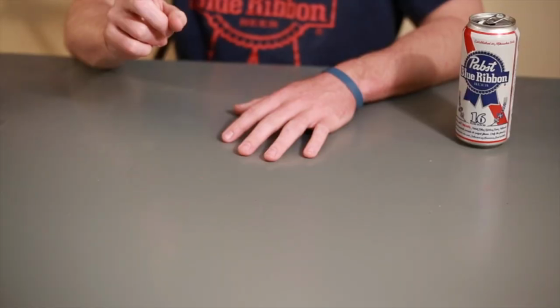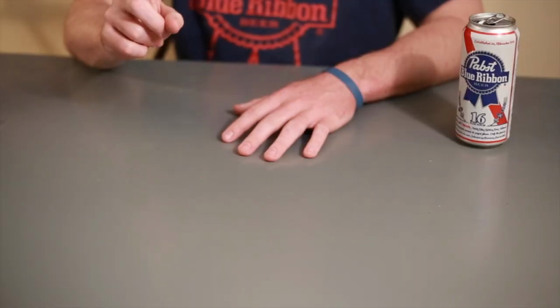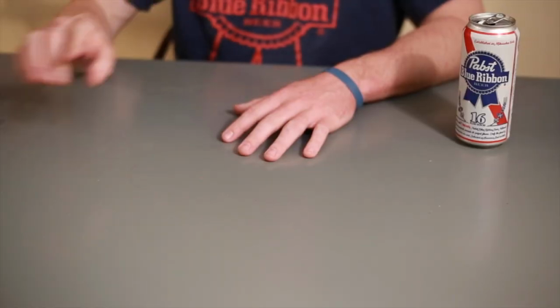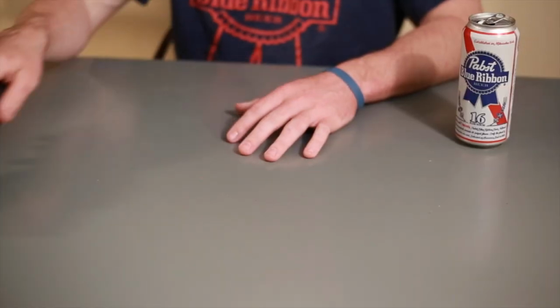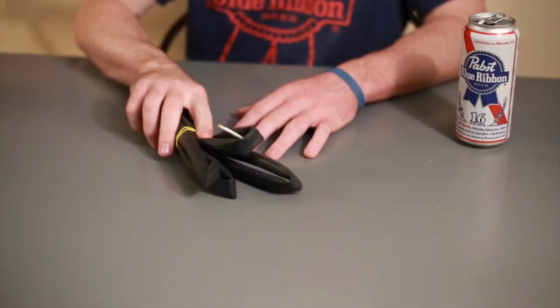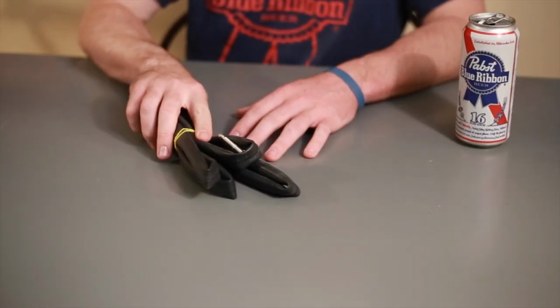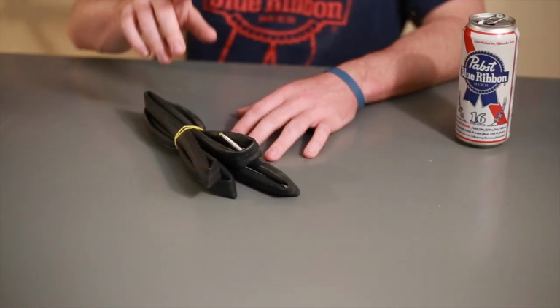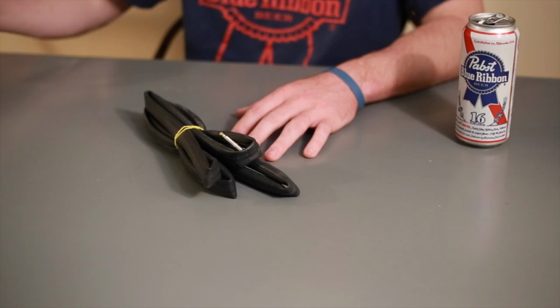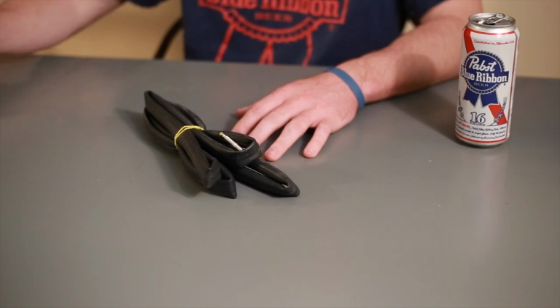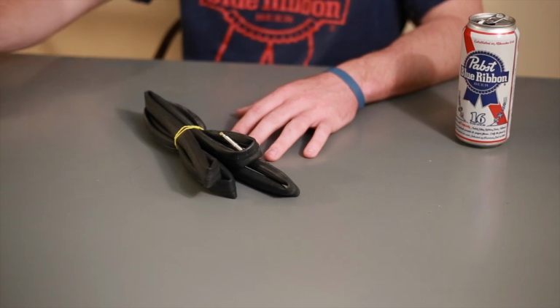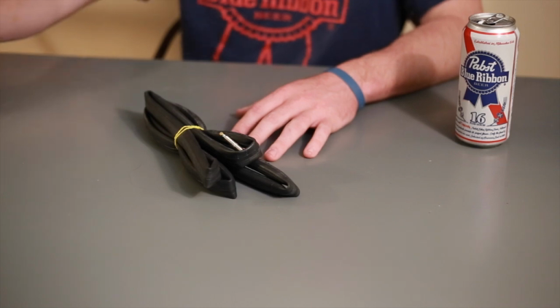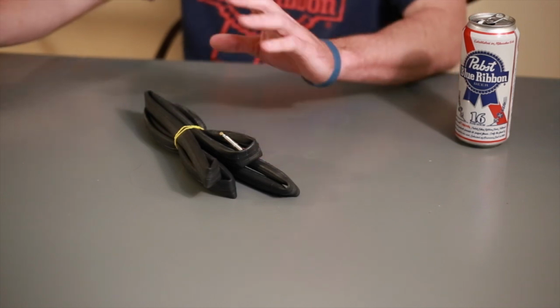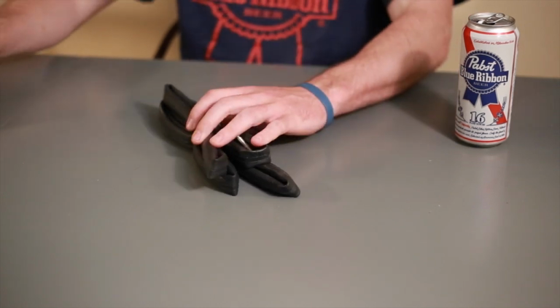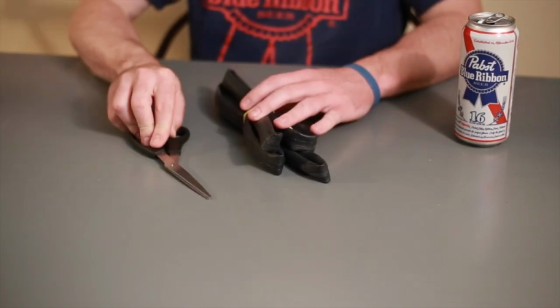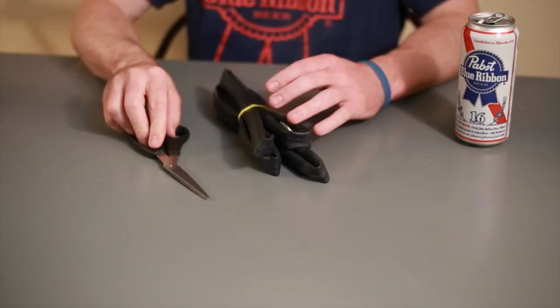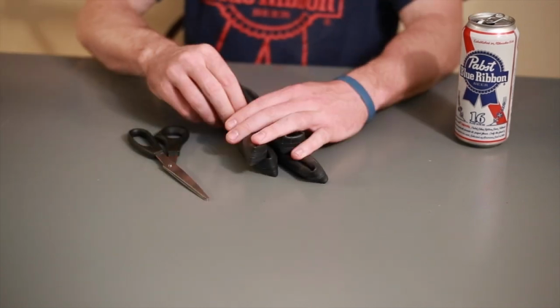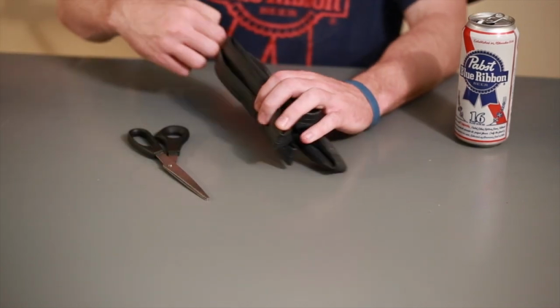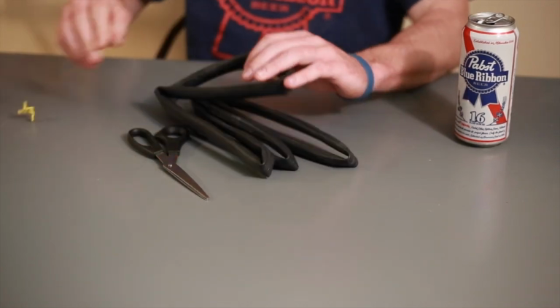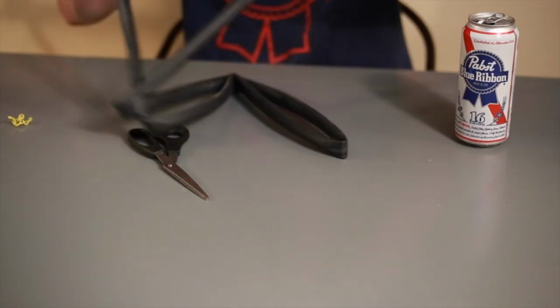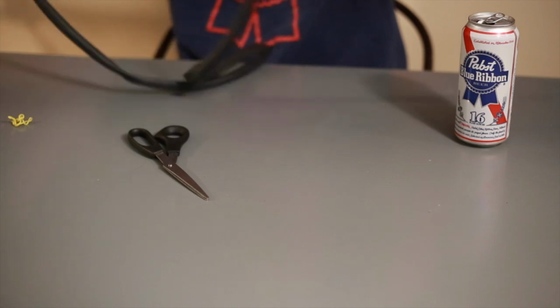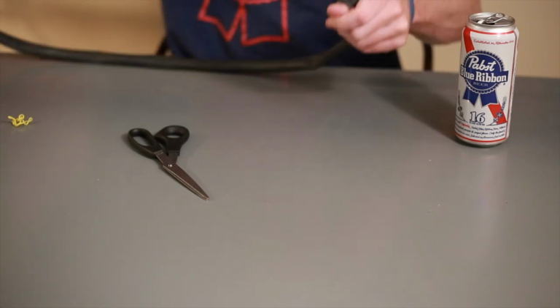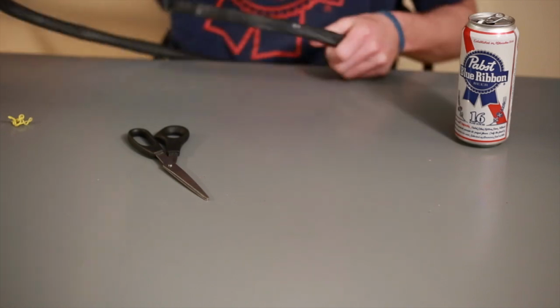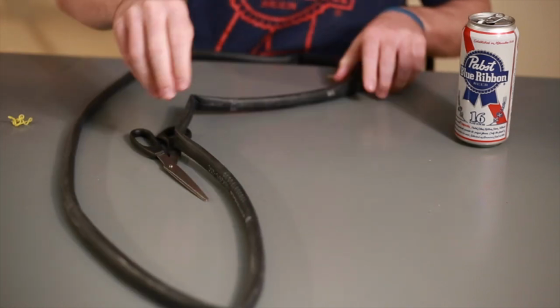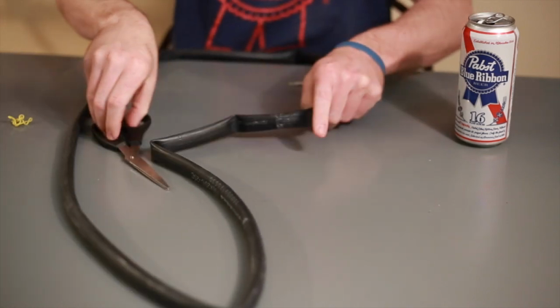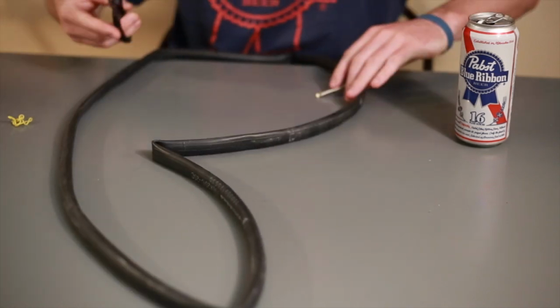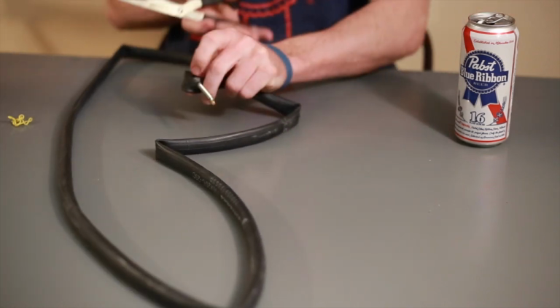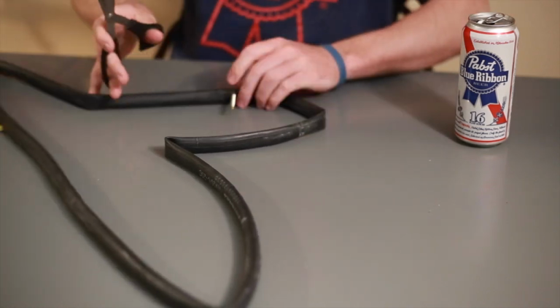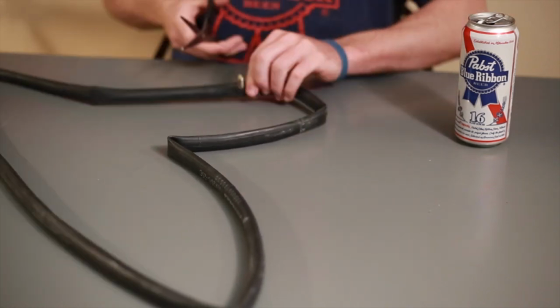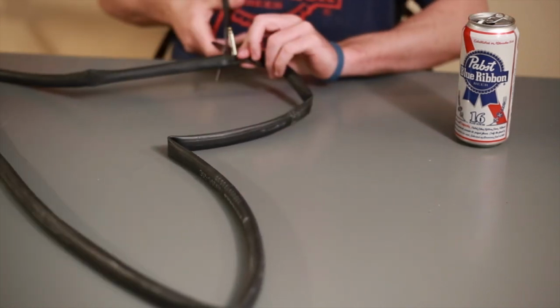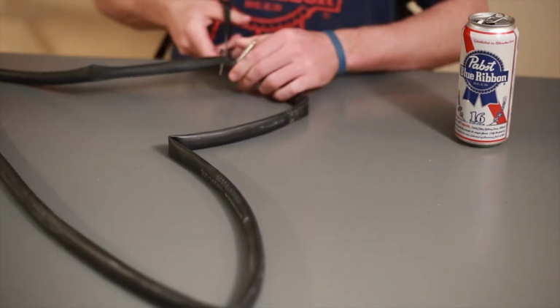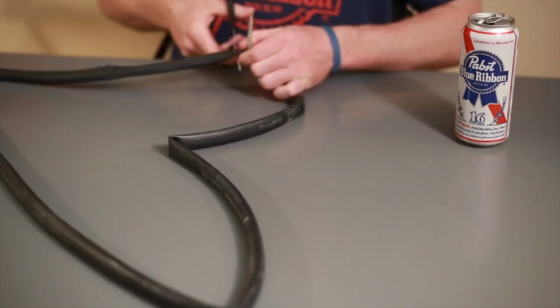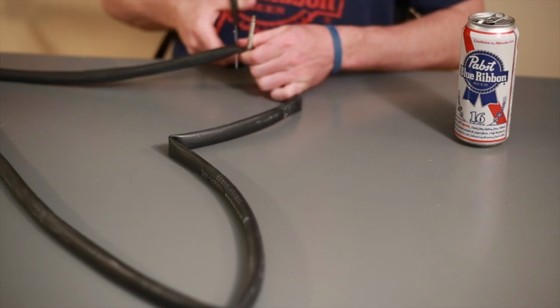Step one of this process is to prepare the inner tube to wrap around the chainstay. You're going to need the inner tube and scissors. First thing we're going to do: lay out the inner tube and cut off the valve stem — we're not going to need this.